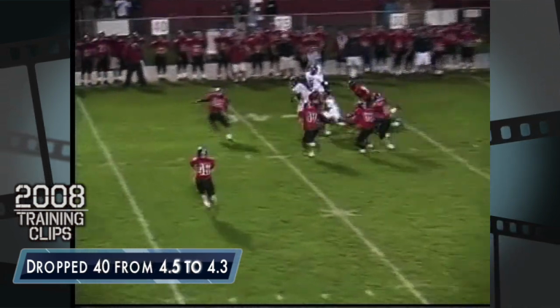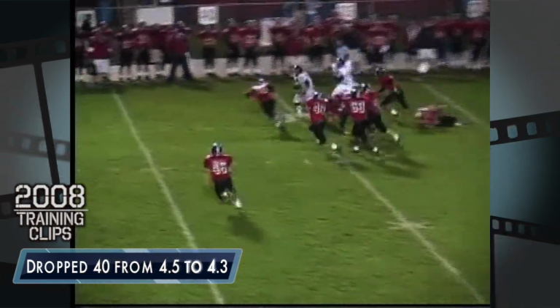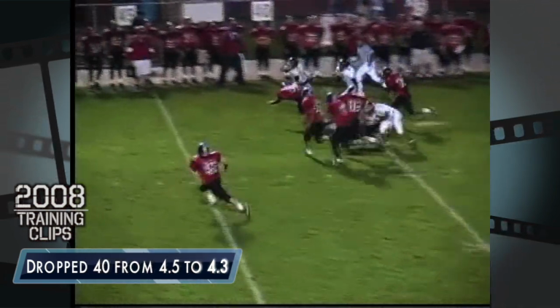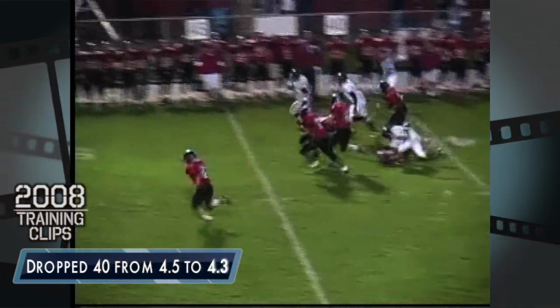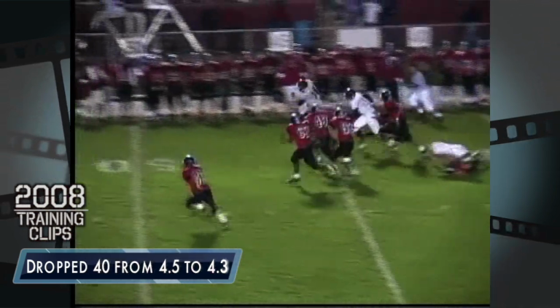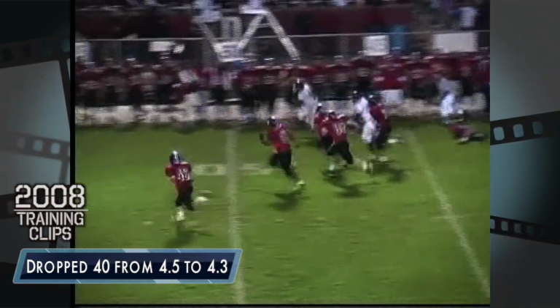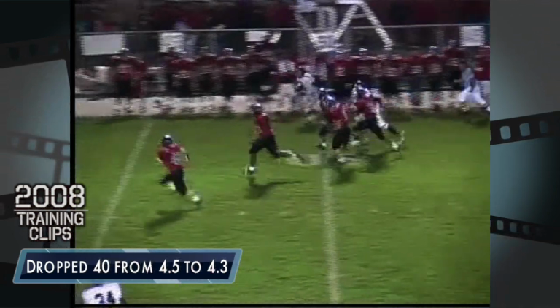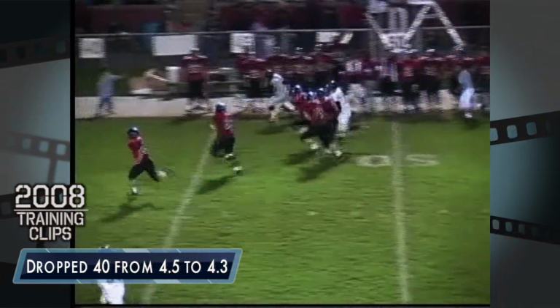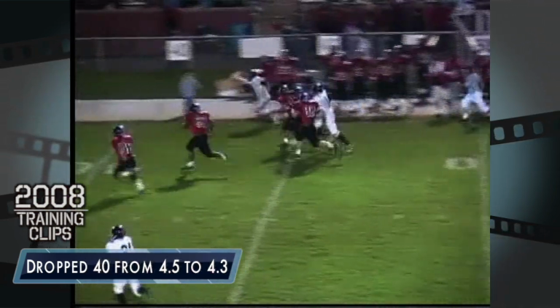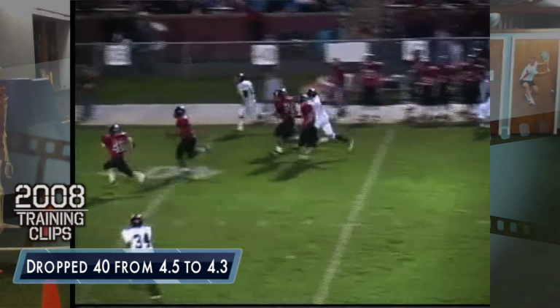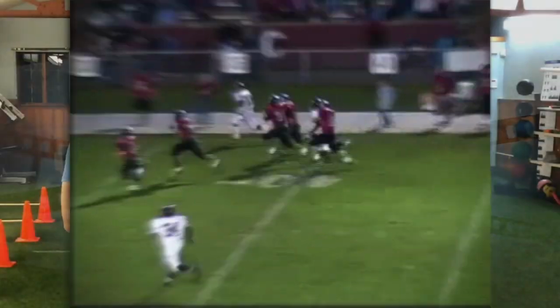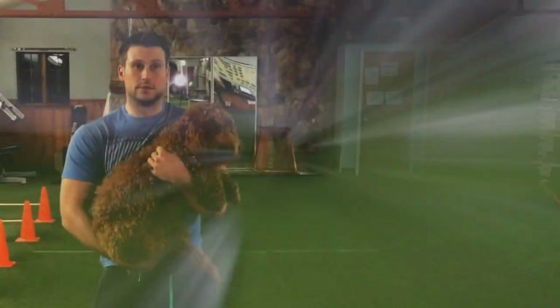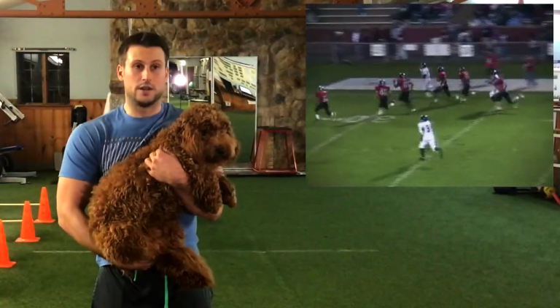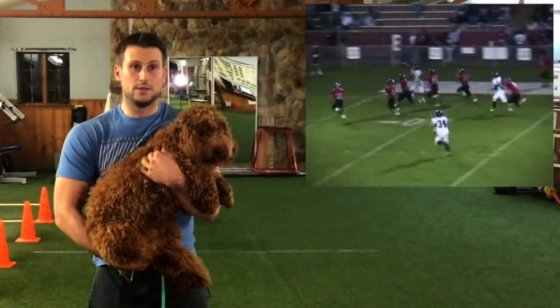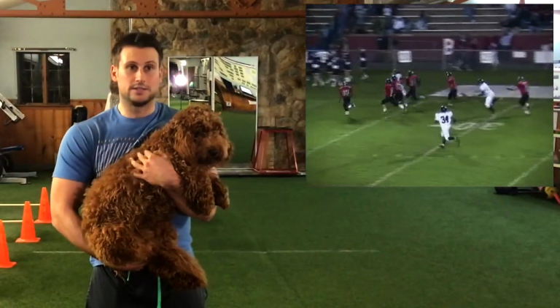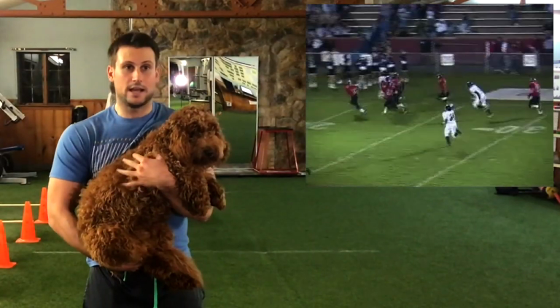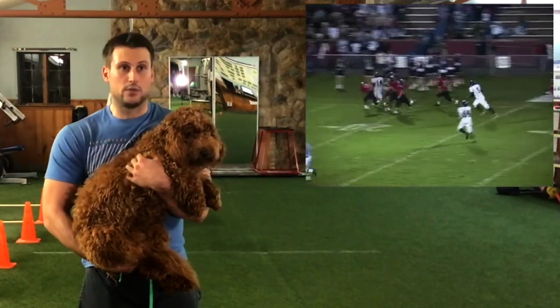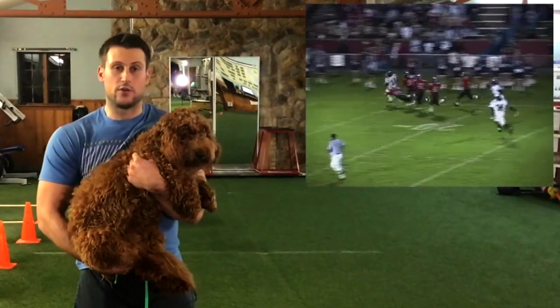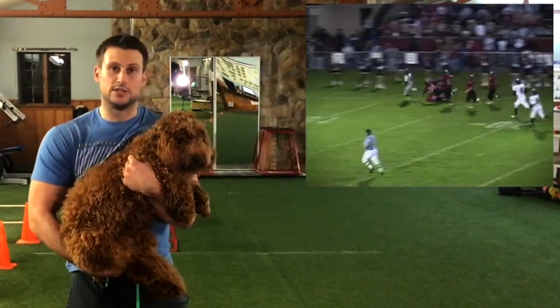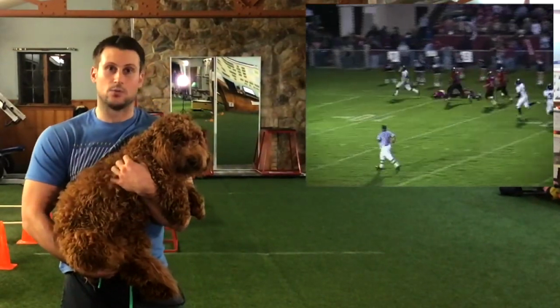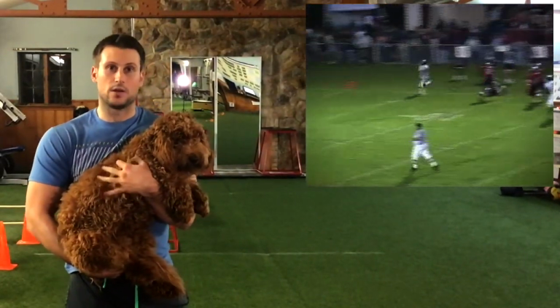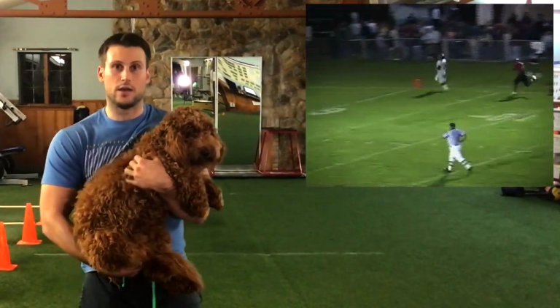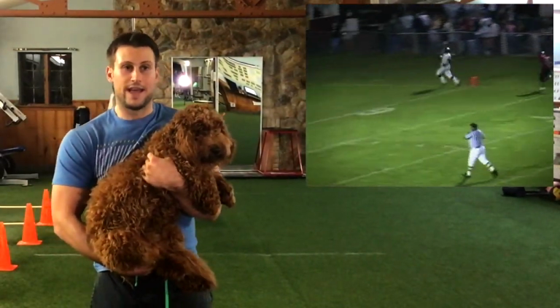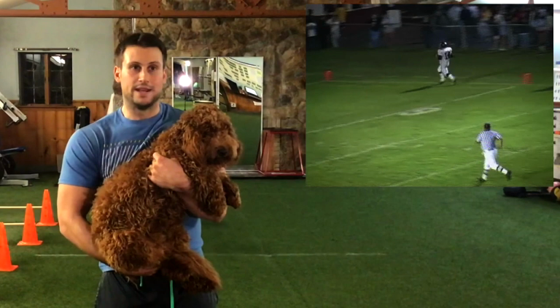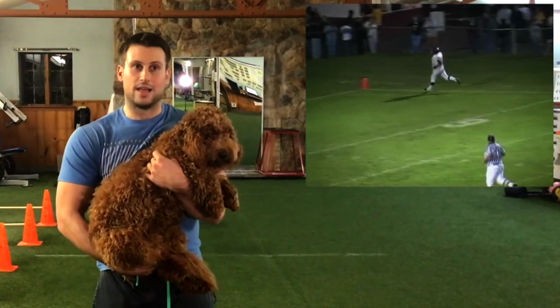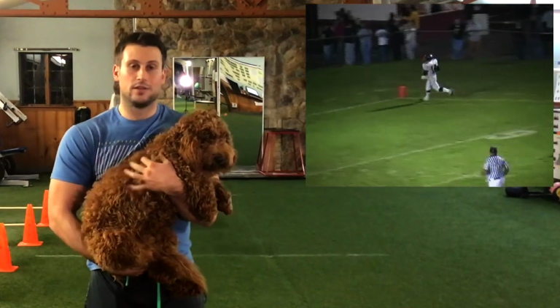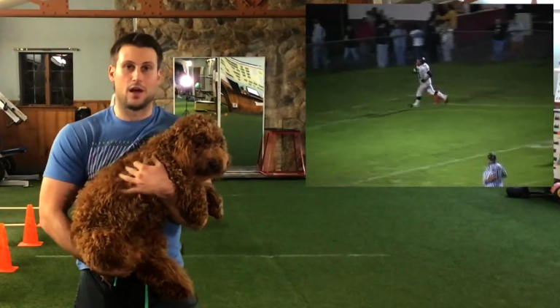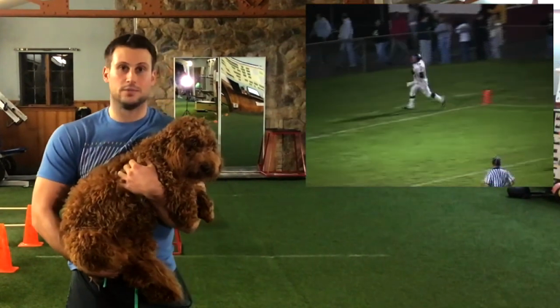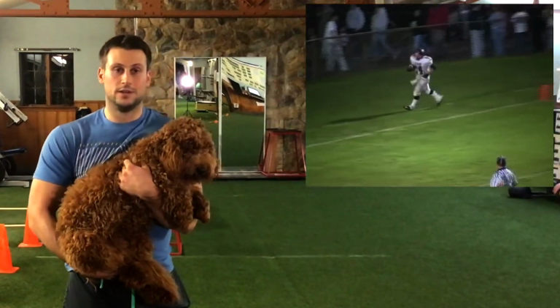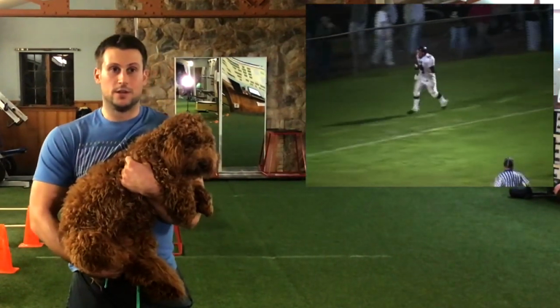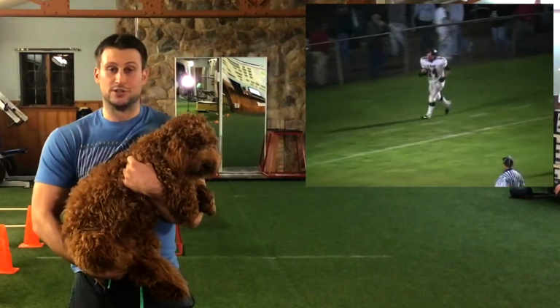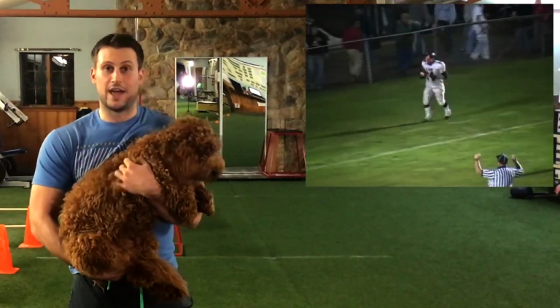He focused on getting me stronger, more flexible. And honestly, without Zach, I don't think I would have had the chance to walk on and compete at that level every single day.